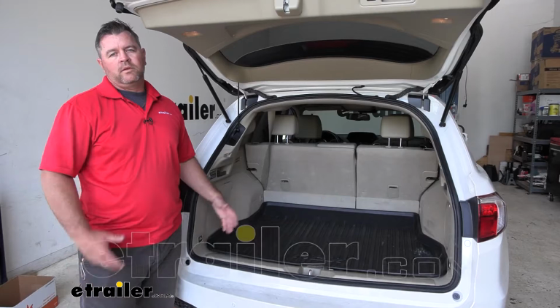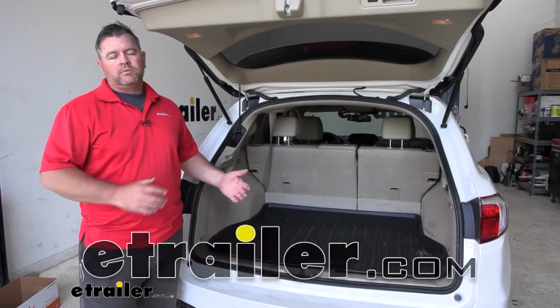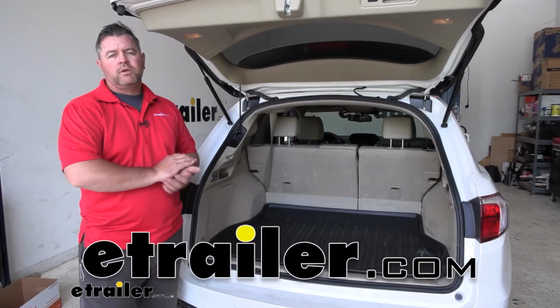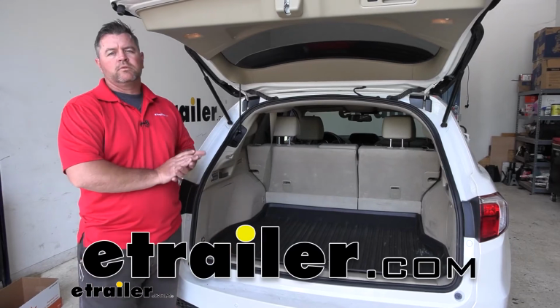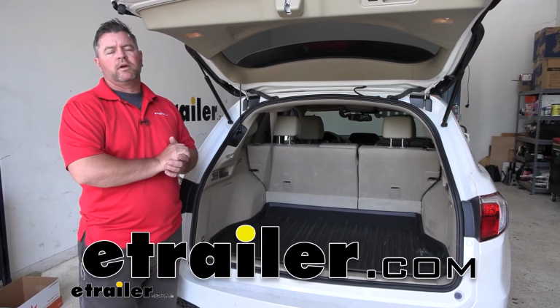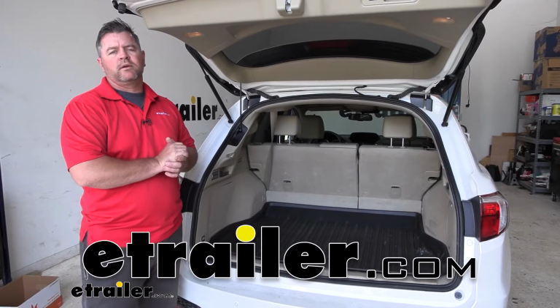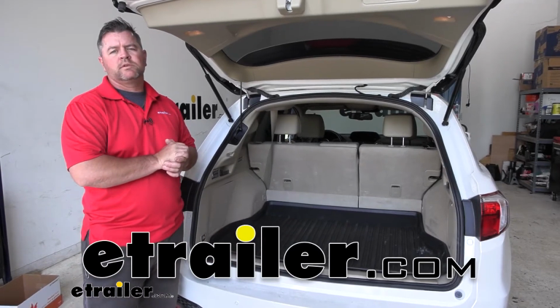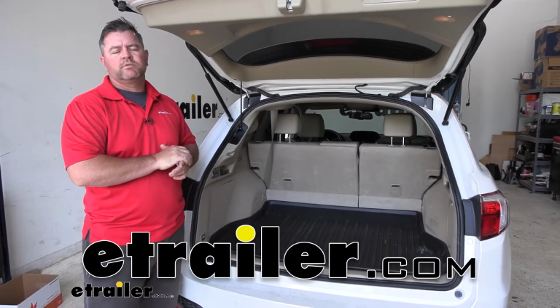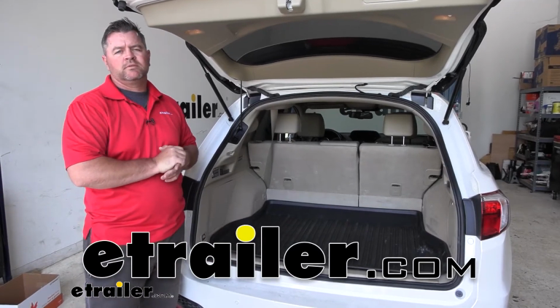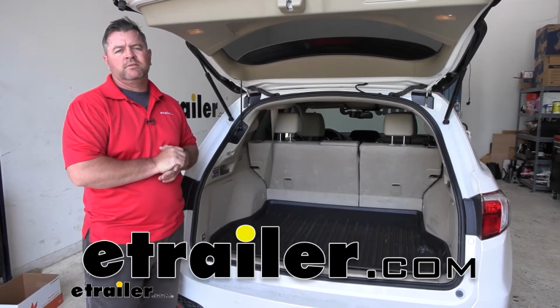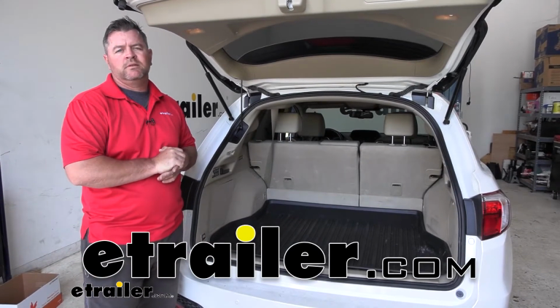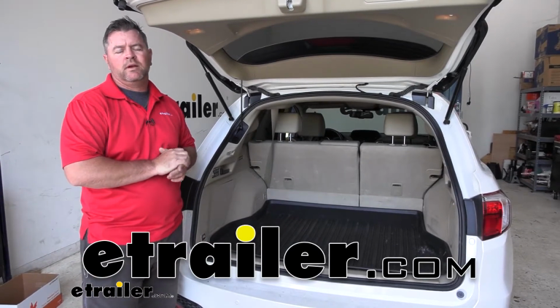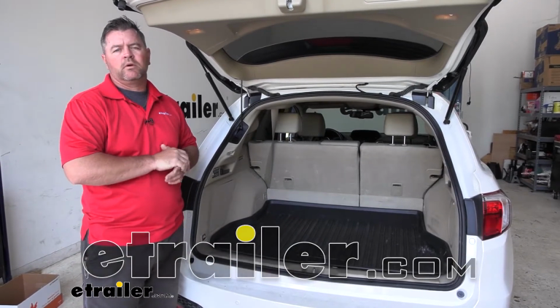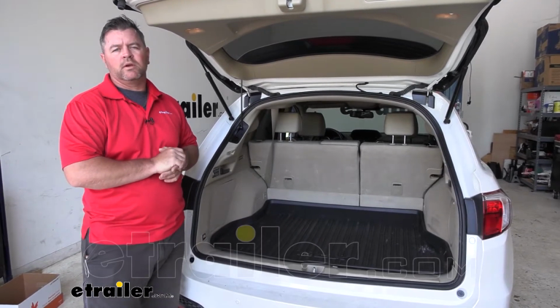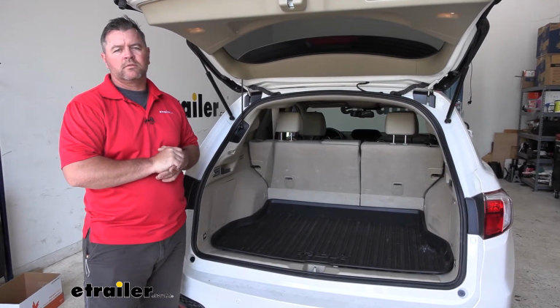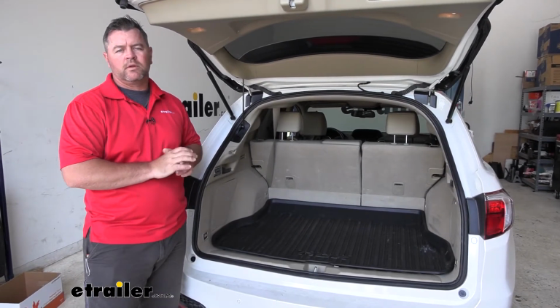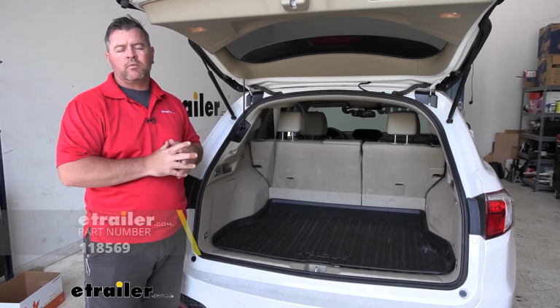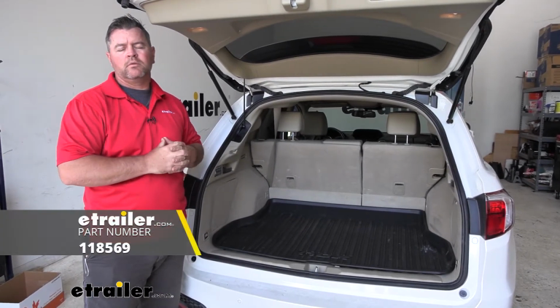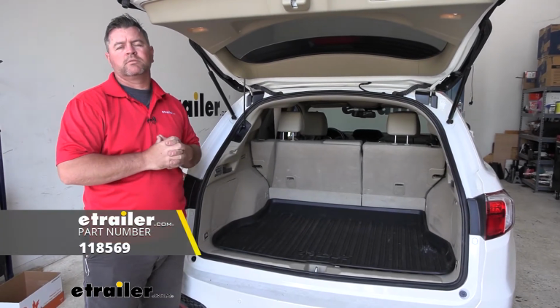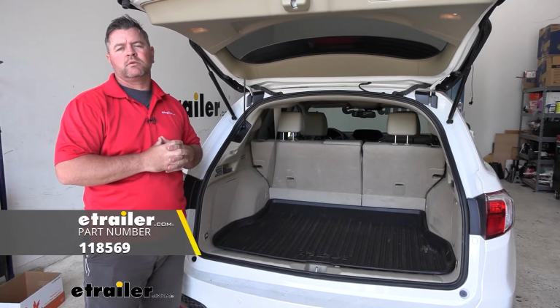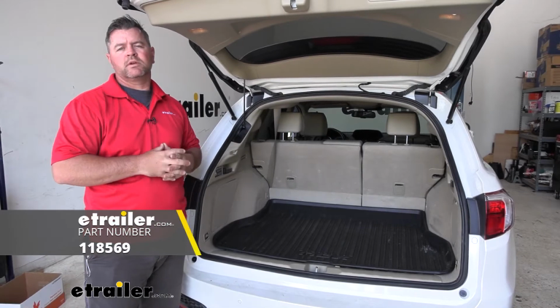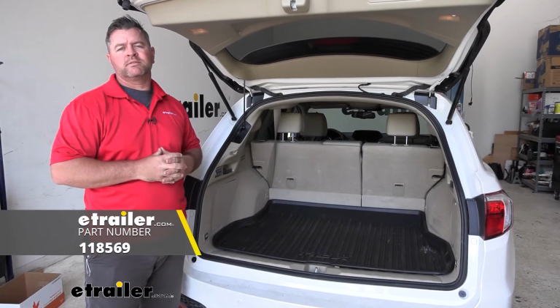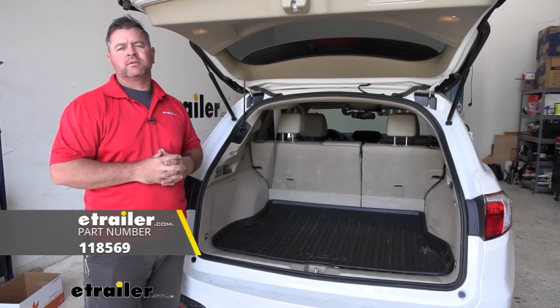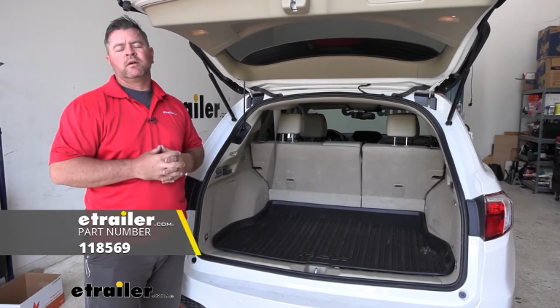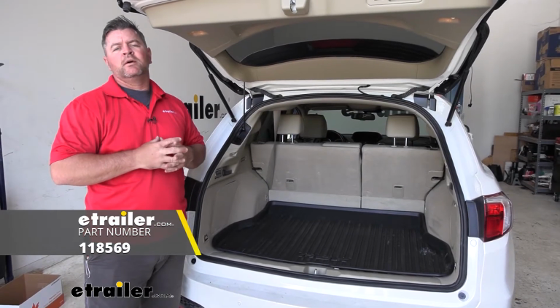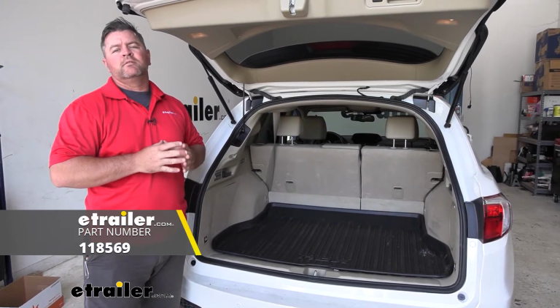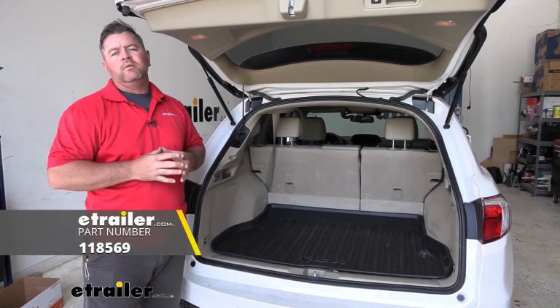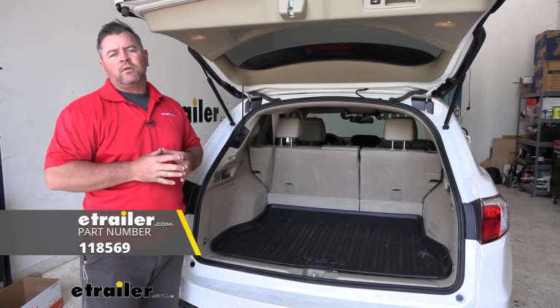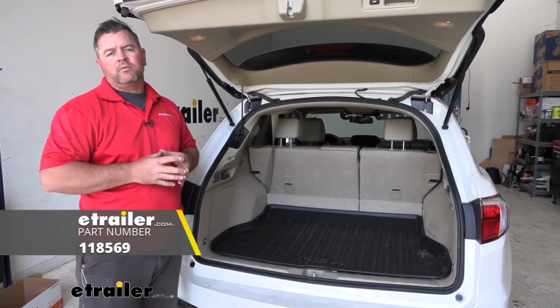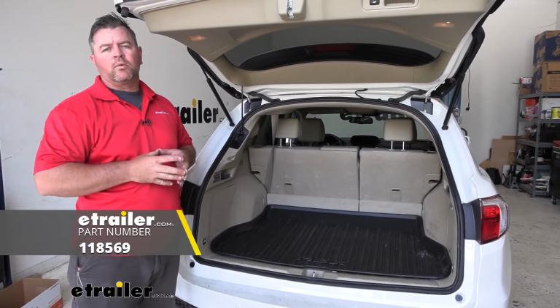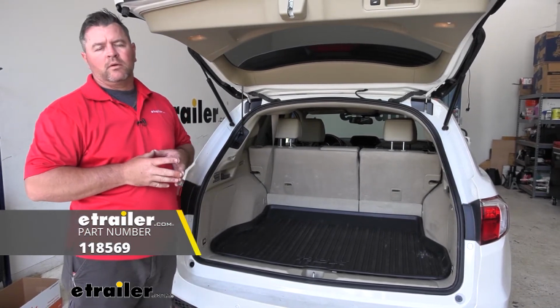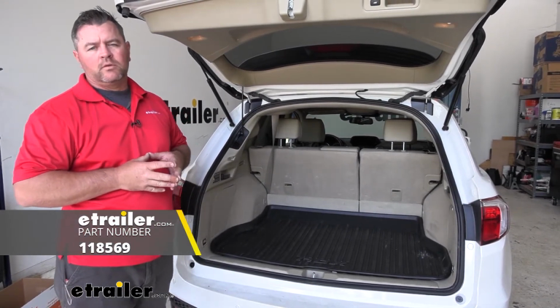Hey everyone, Shane here with ETHR.com. Today I have a 2018 Acura RDX. I'm going to walk through how to install the Ticoncha T1 Vehicle Wiring Harness.